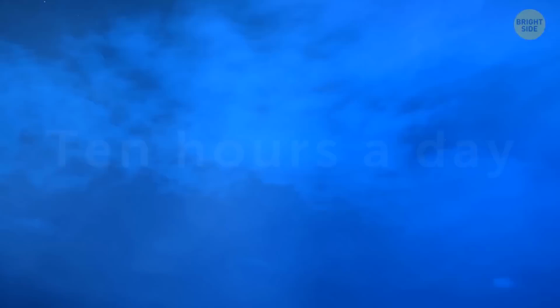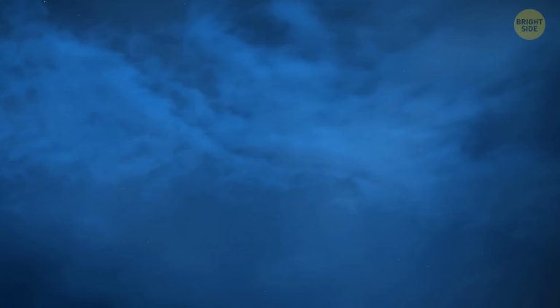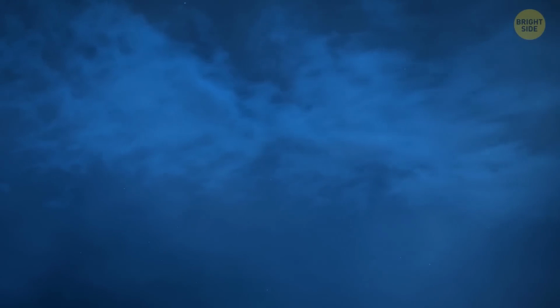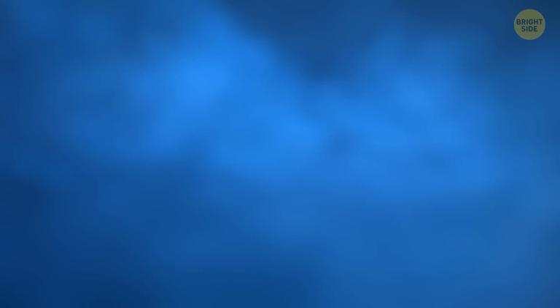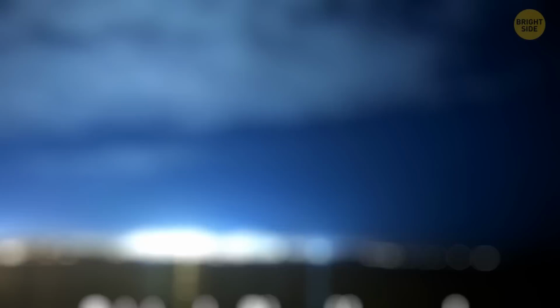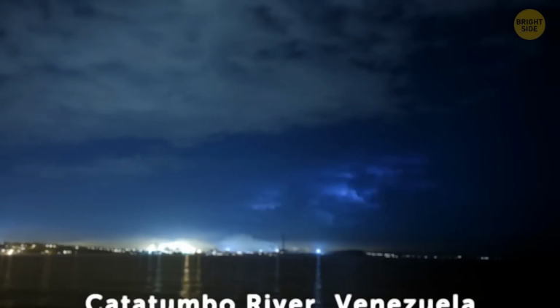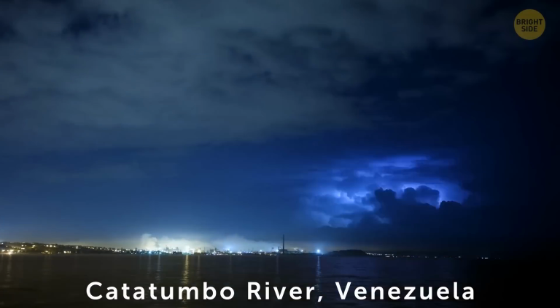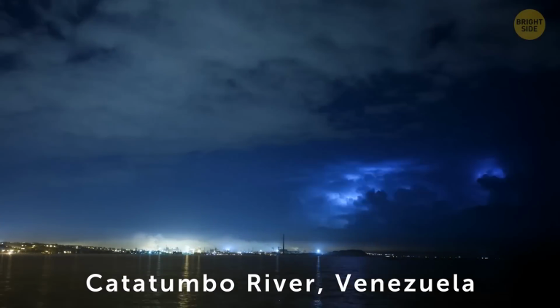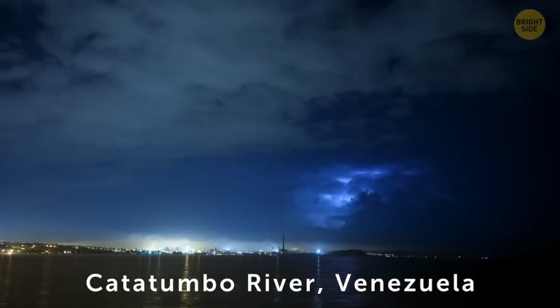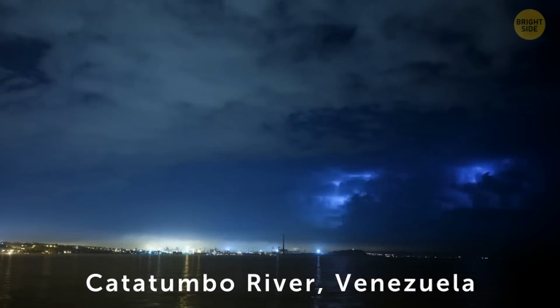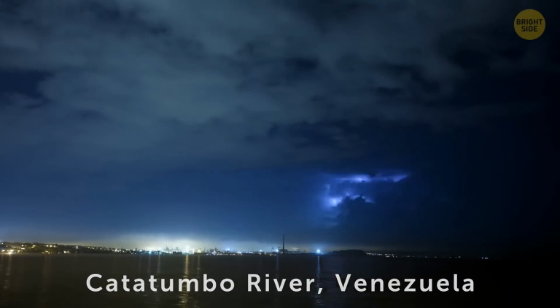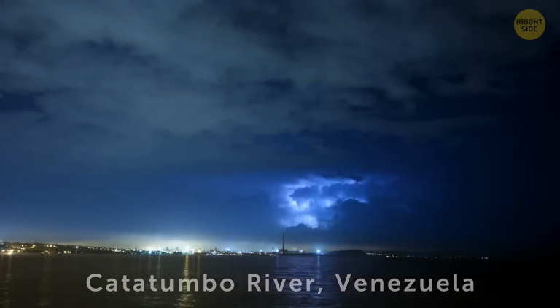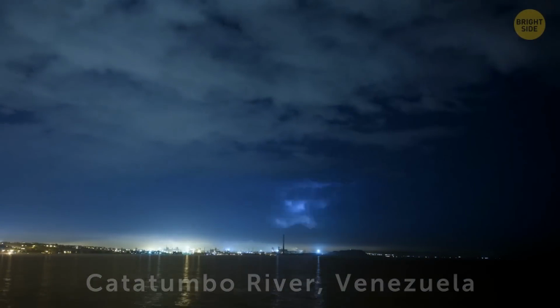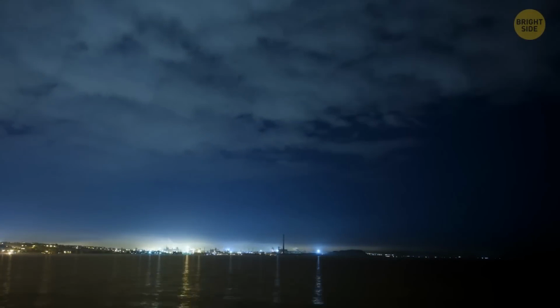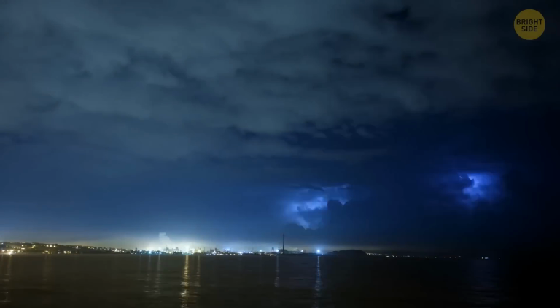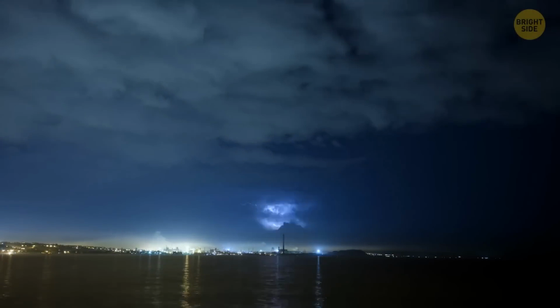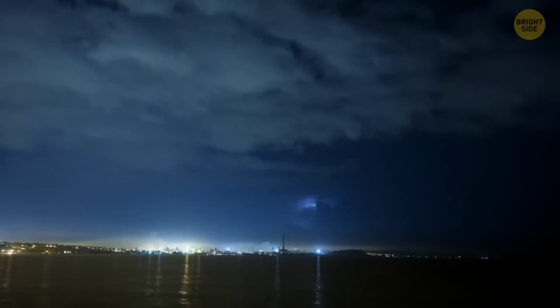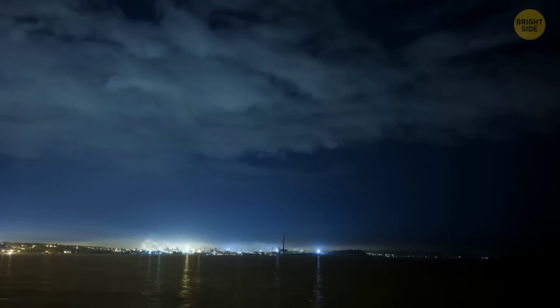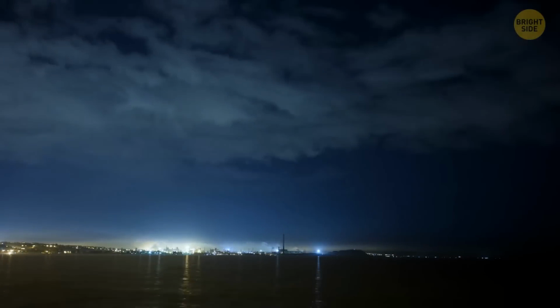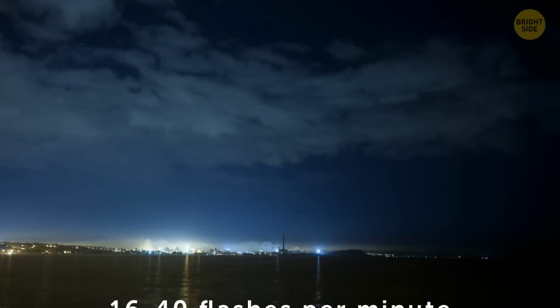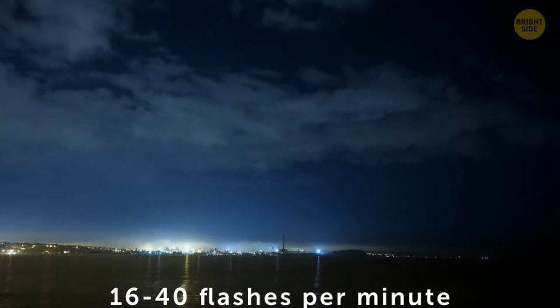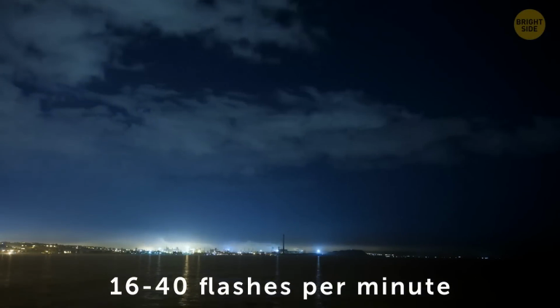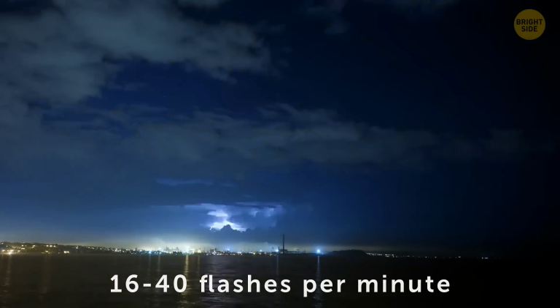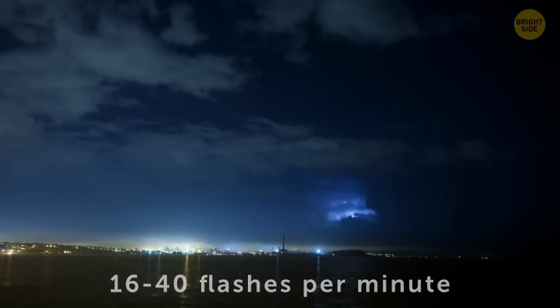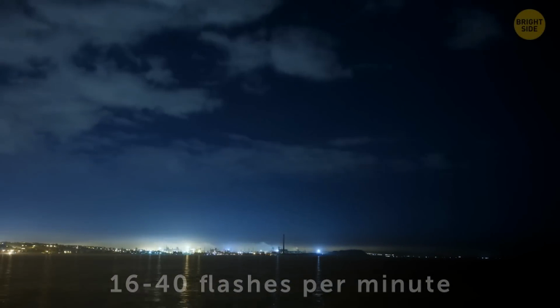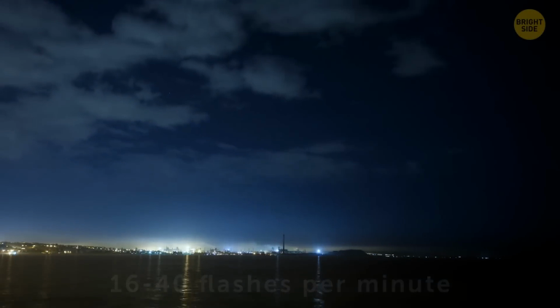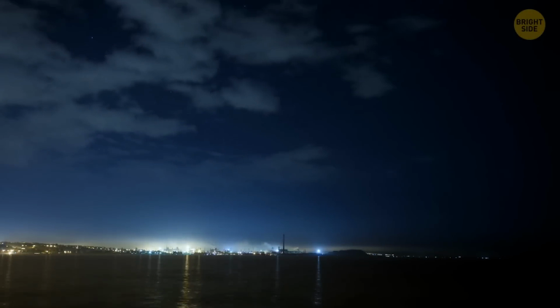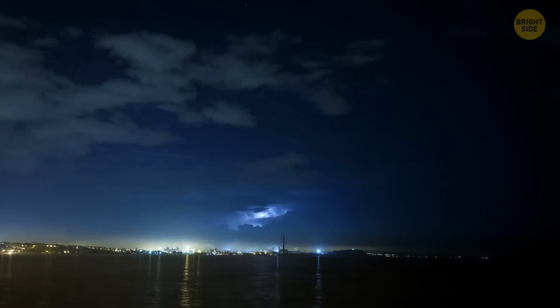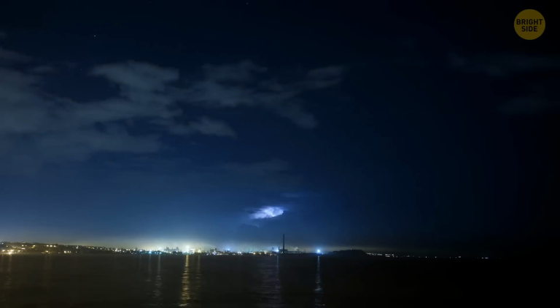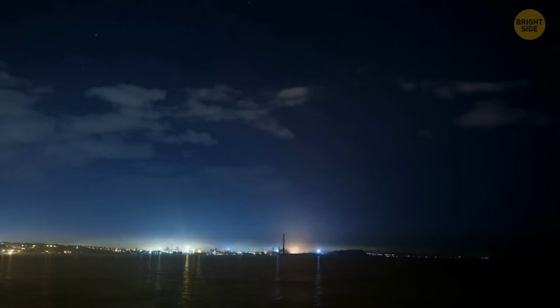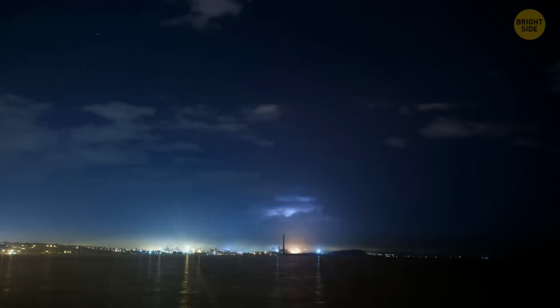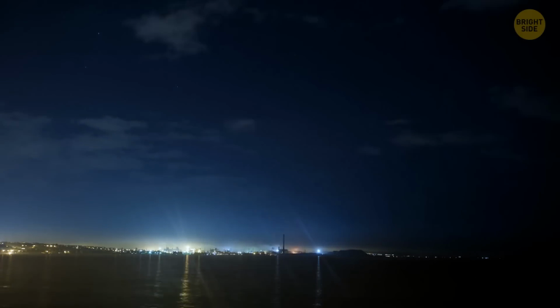There's one place on Earth where you can witness constant lightning for 10 hours a day, depending on the time of the year. In Venezuela, at the mouth of the Caratumbo River, you can witness a rain of lightning. There are 16 to 40 flashes per minute. It's crazy and beautiful all at the same time.